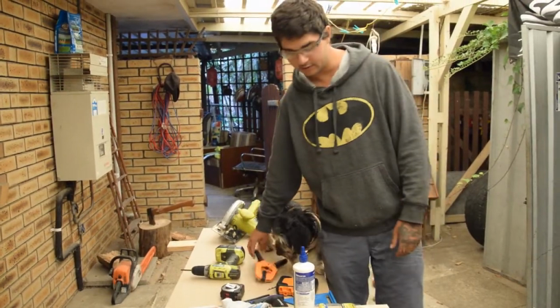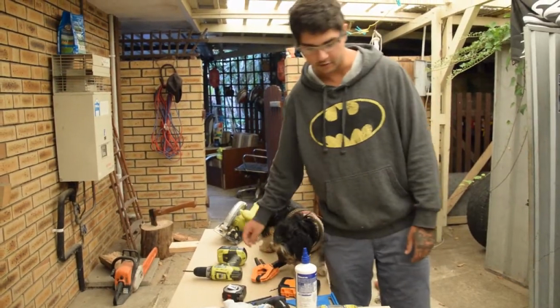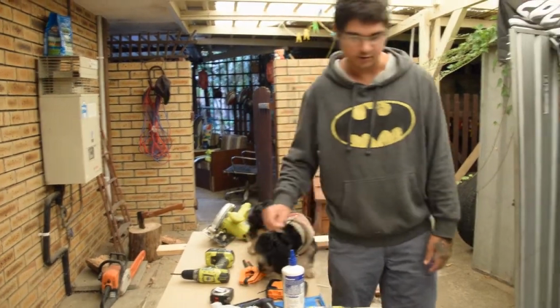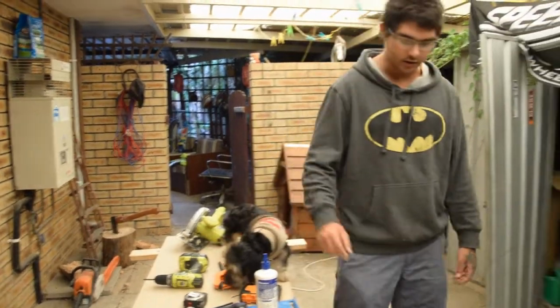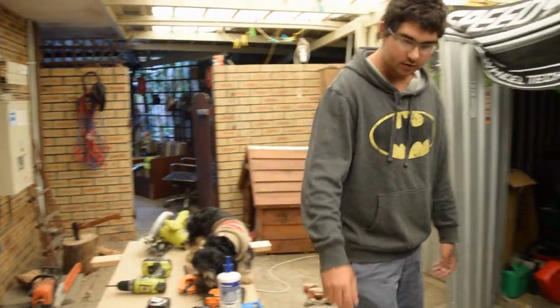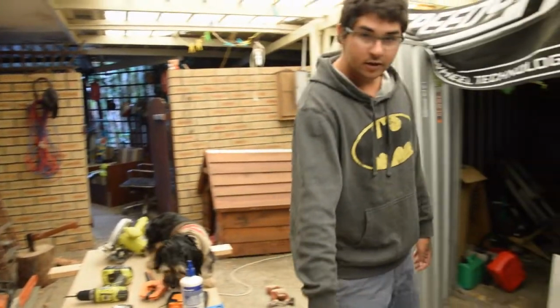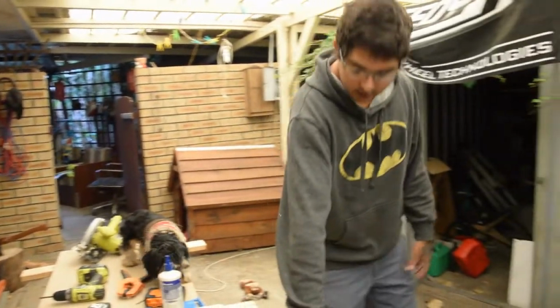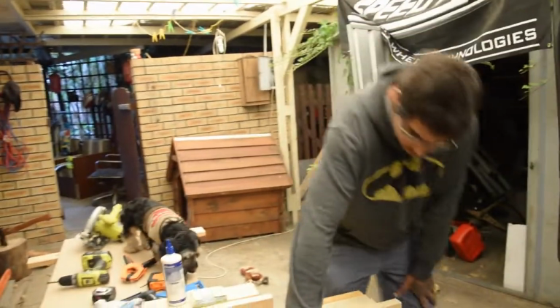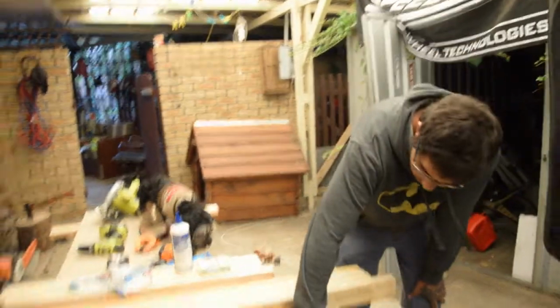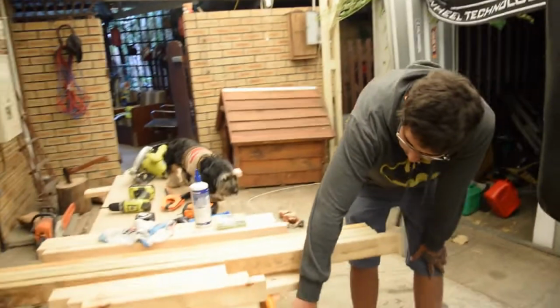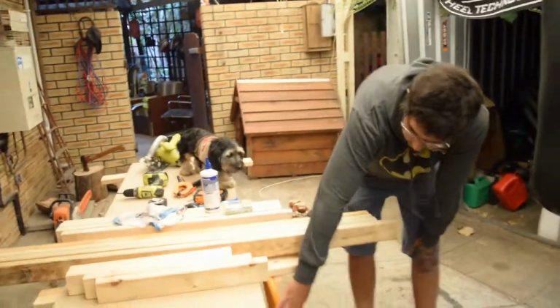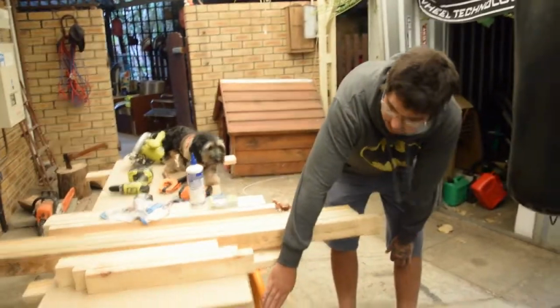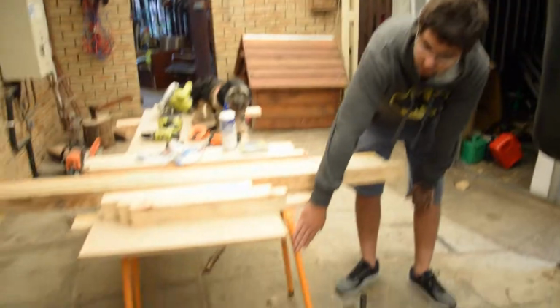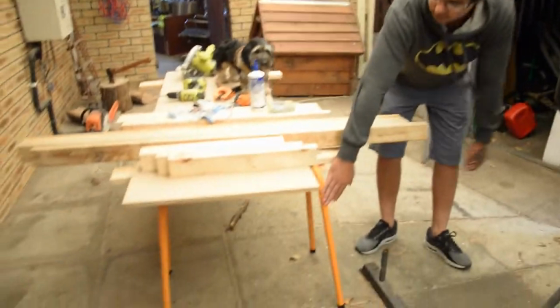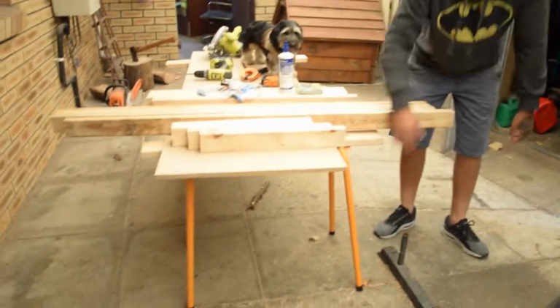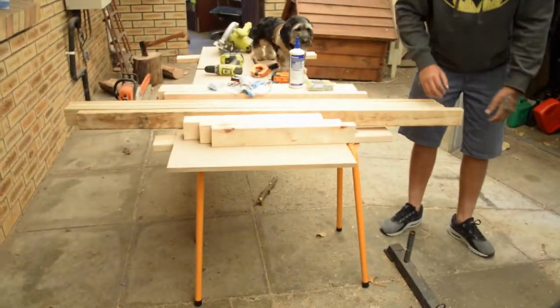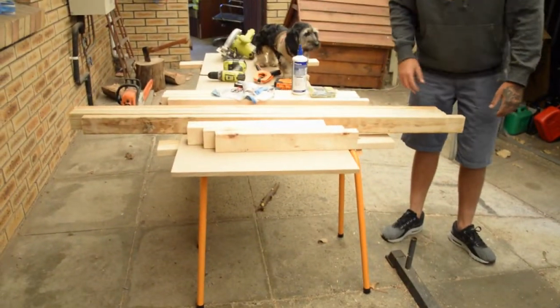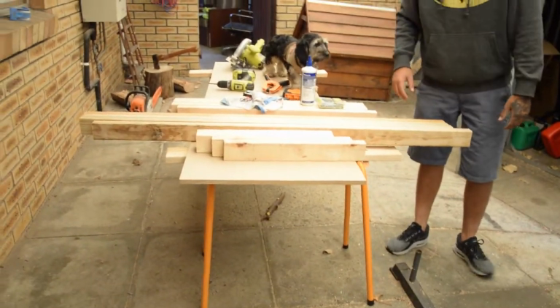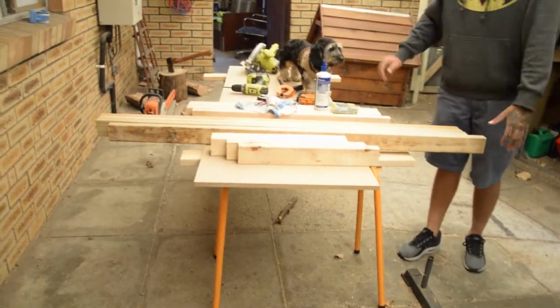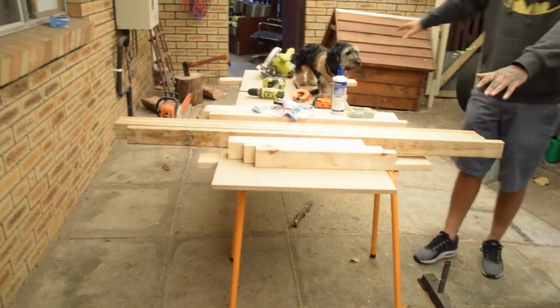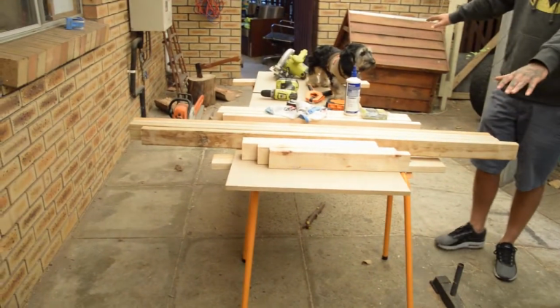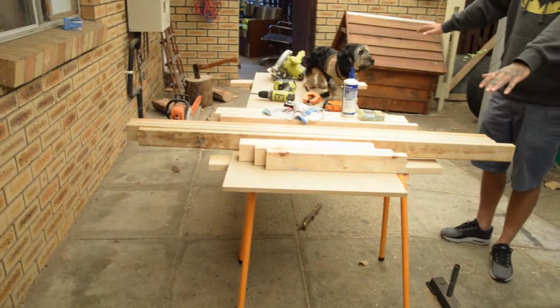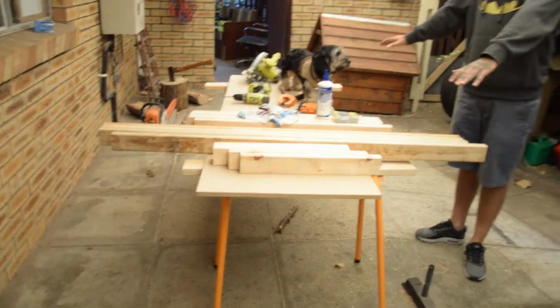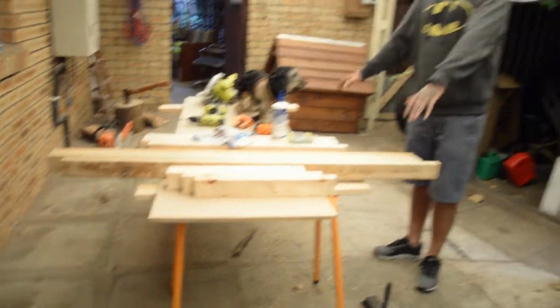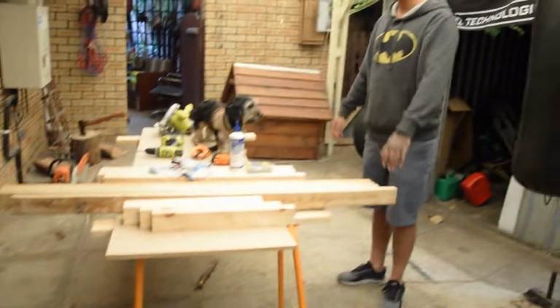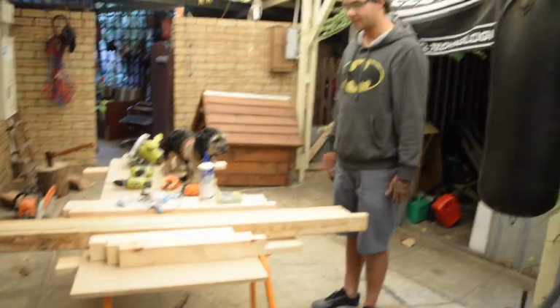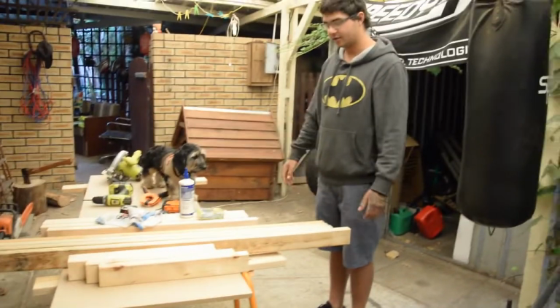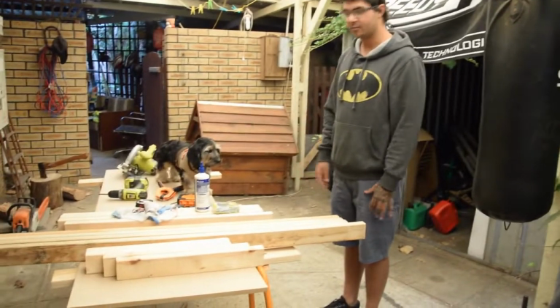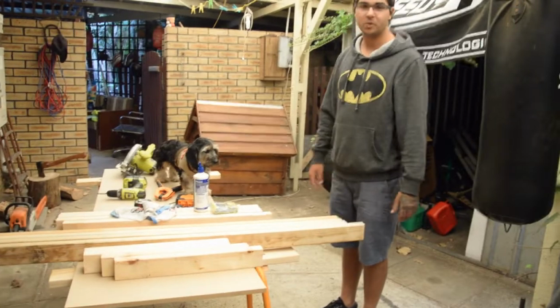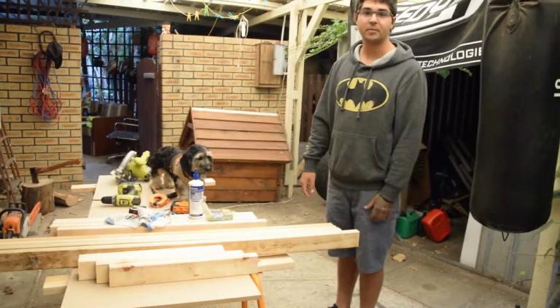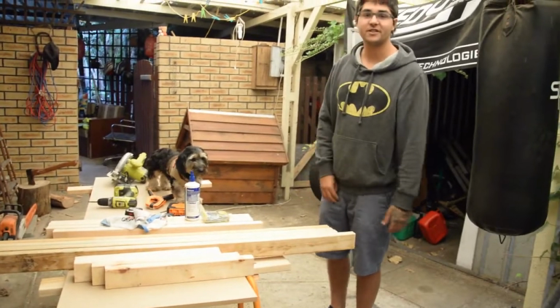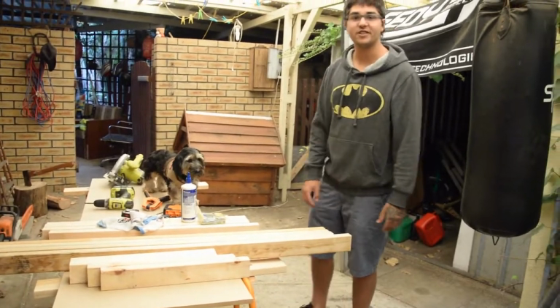I've also got these saw horses down here, so I have a workbench to work on in the meantime until my workbench is finished.